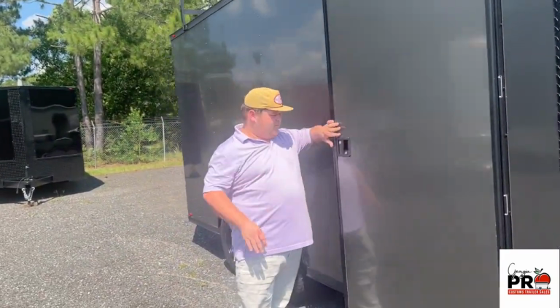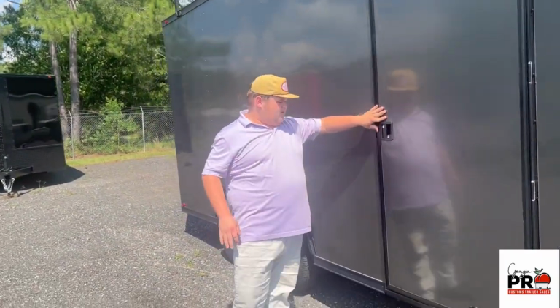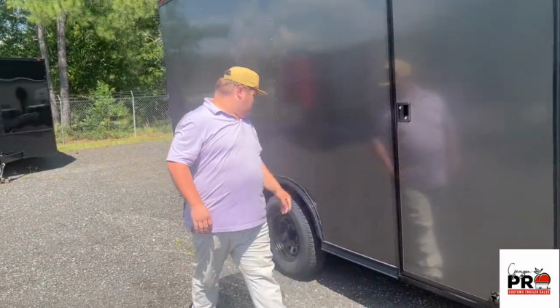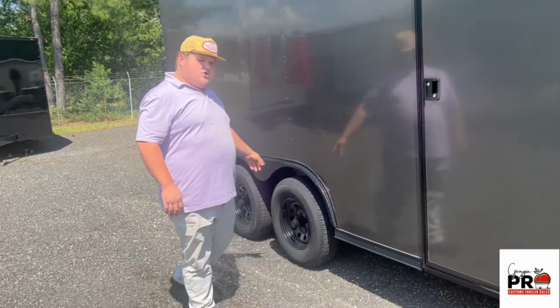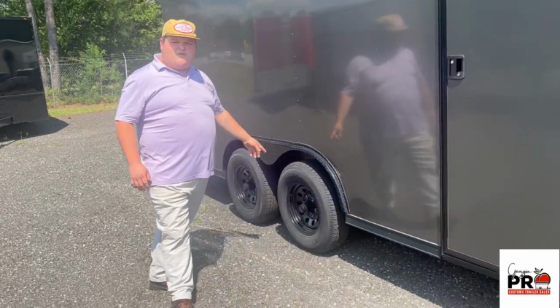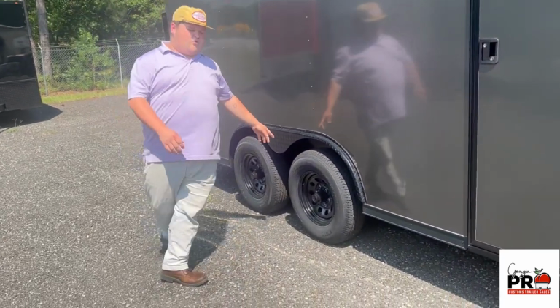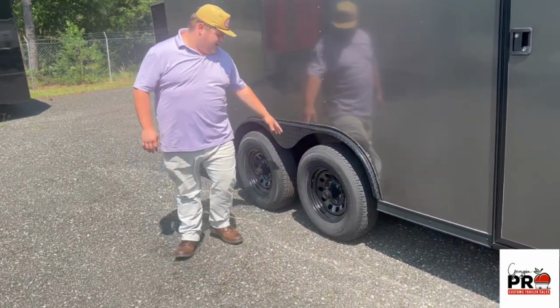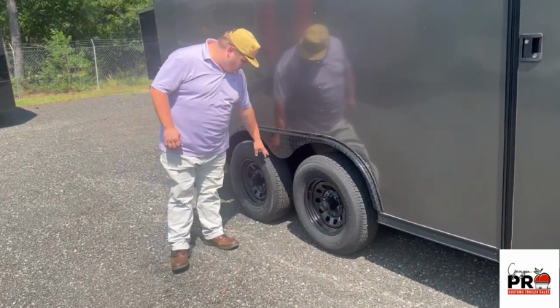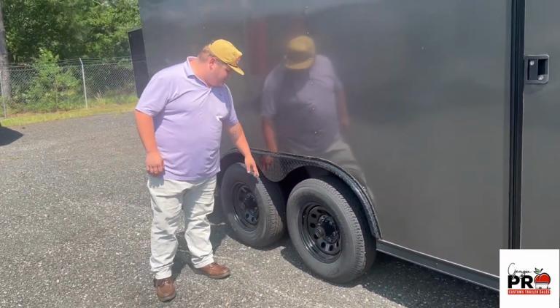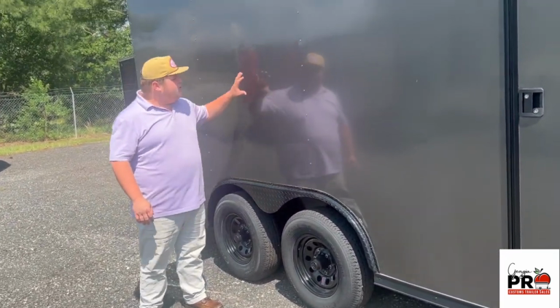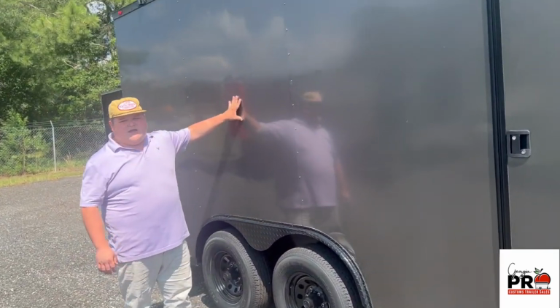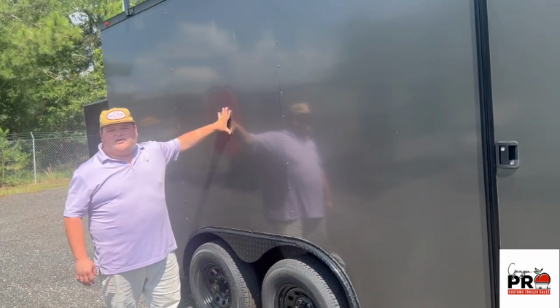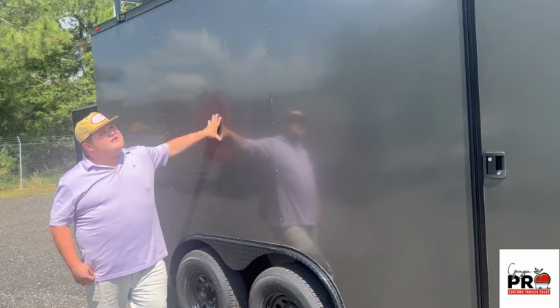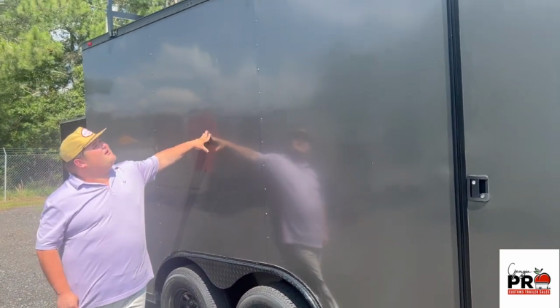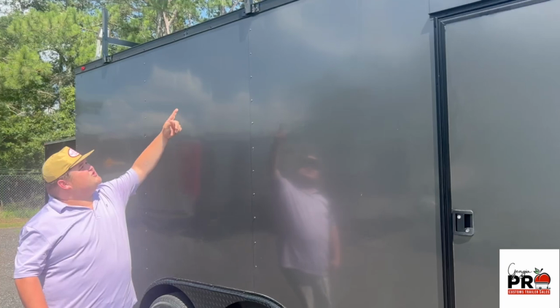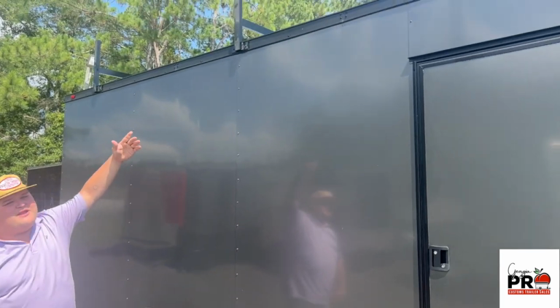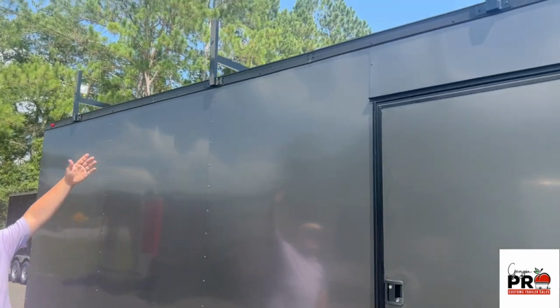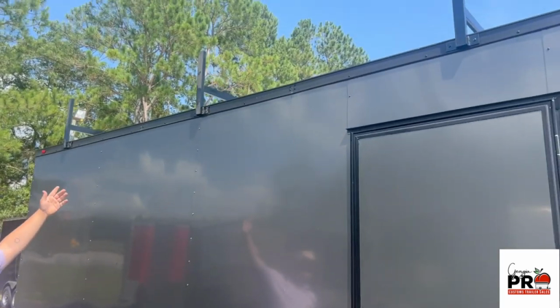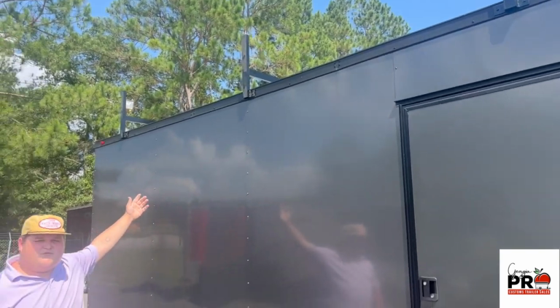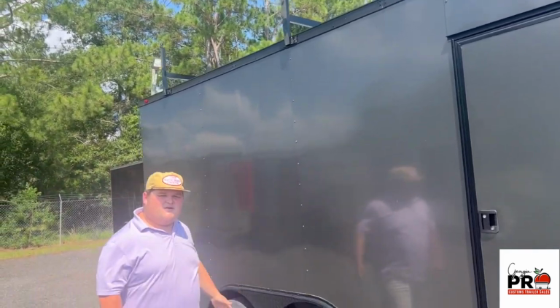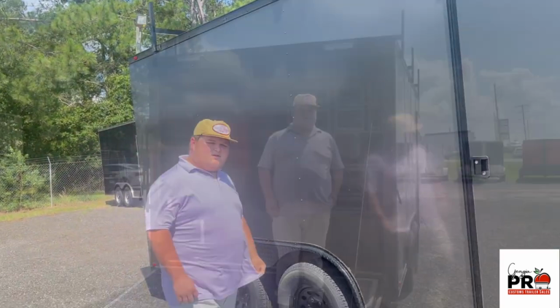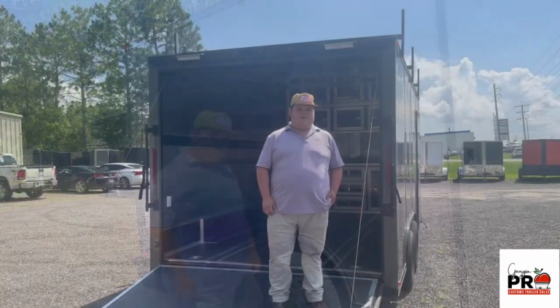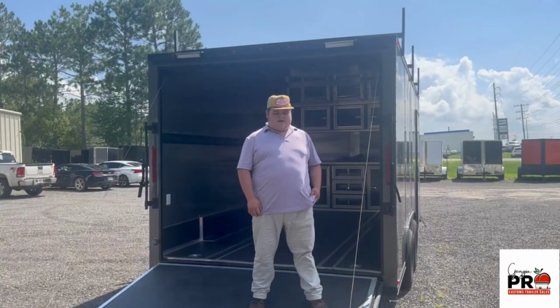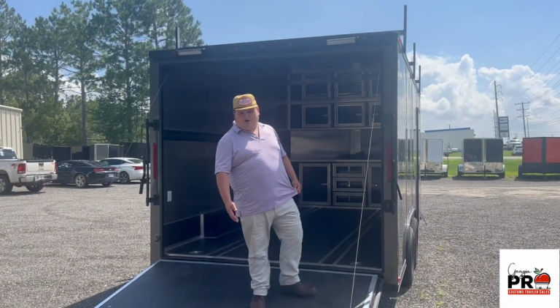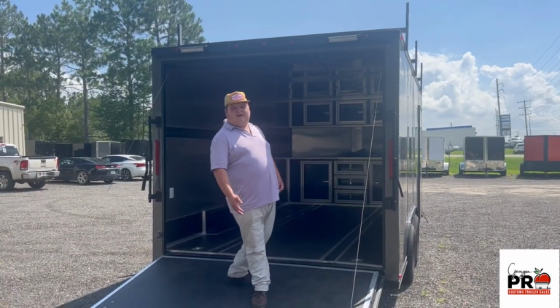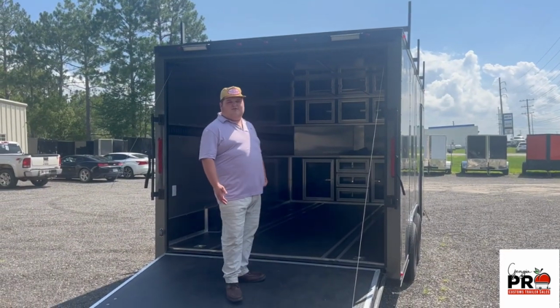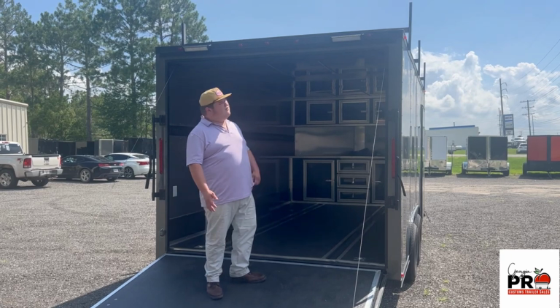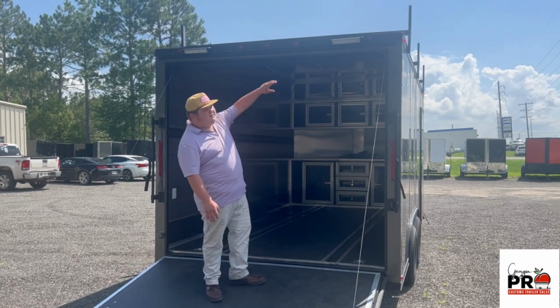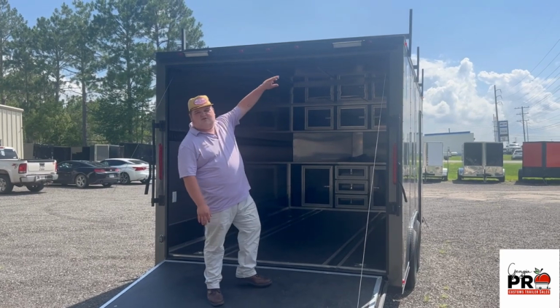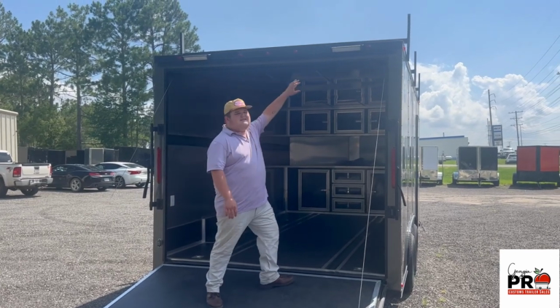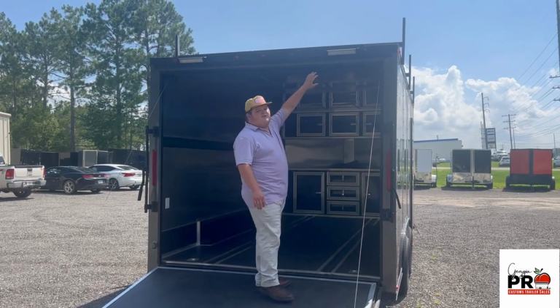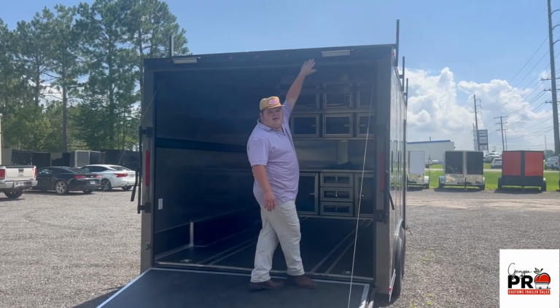It has 5,200 pound axles and a polycore exterior. As you can see we added ladder racks to the roof. It also comes with a heavy duty ramp door with two exterior loading lights.